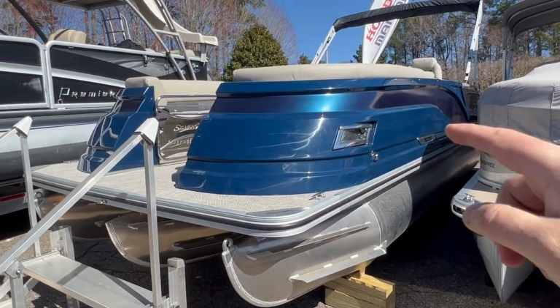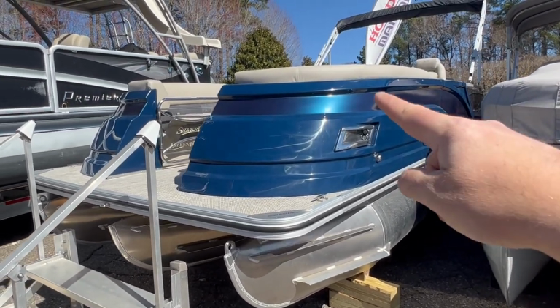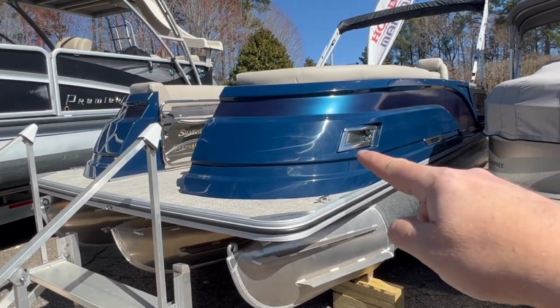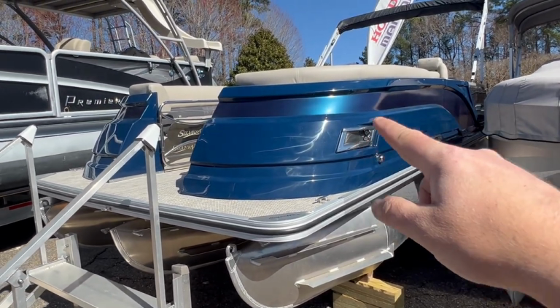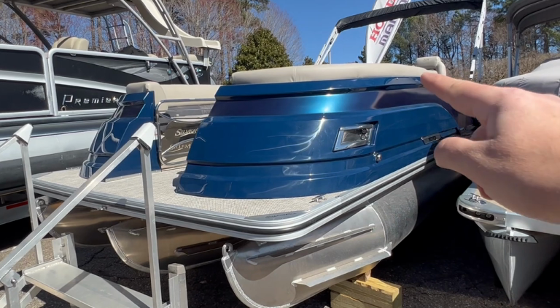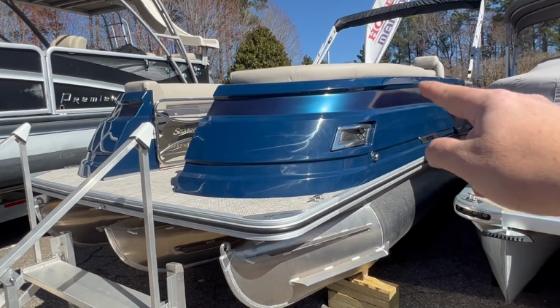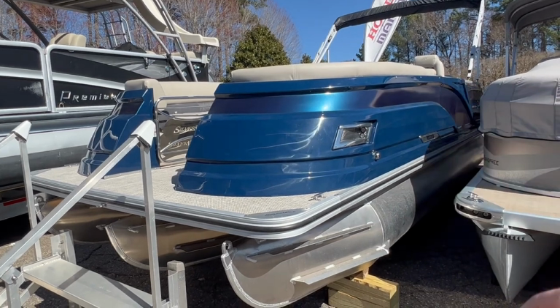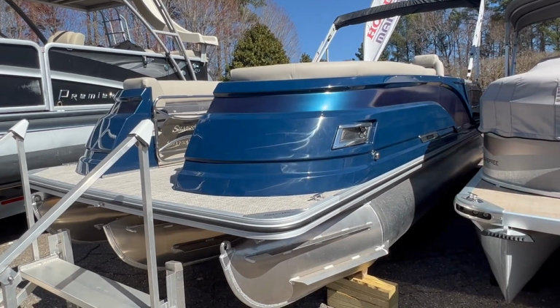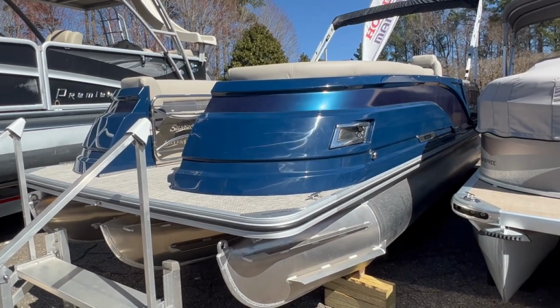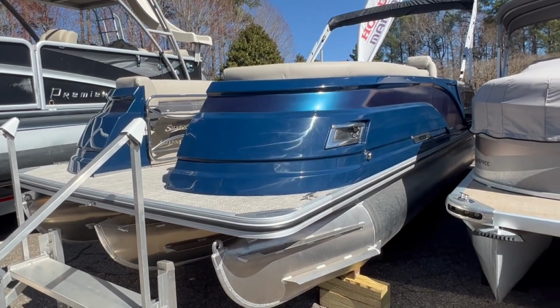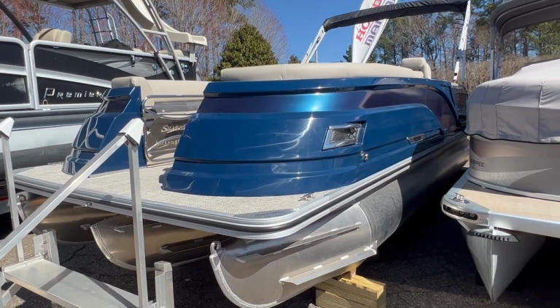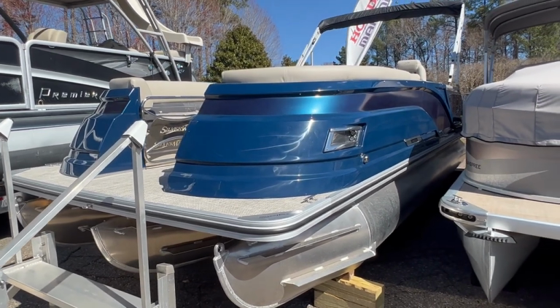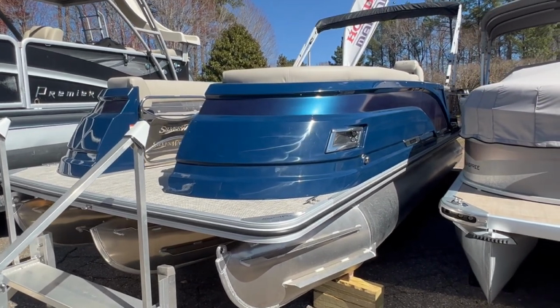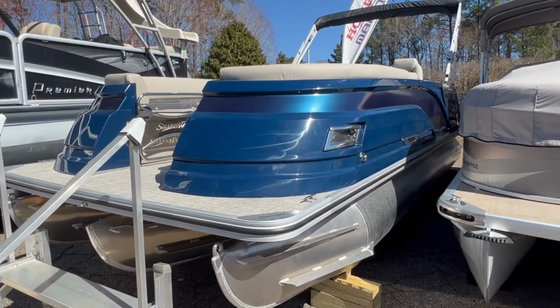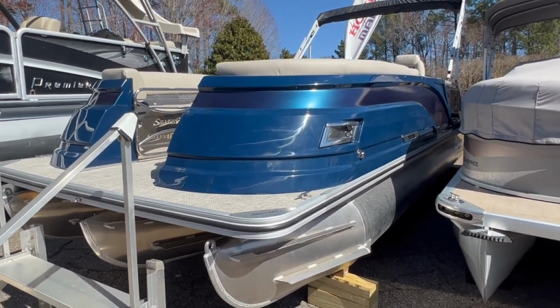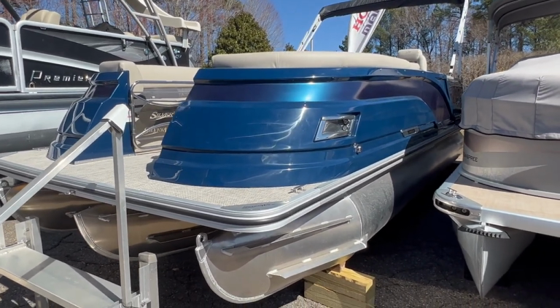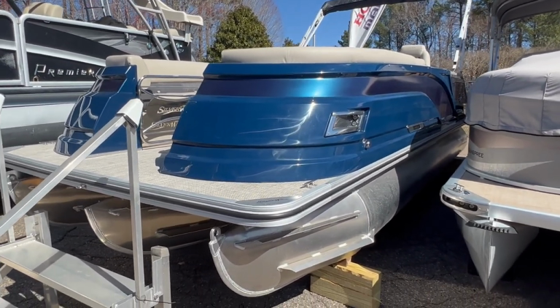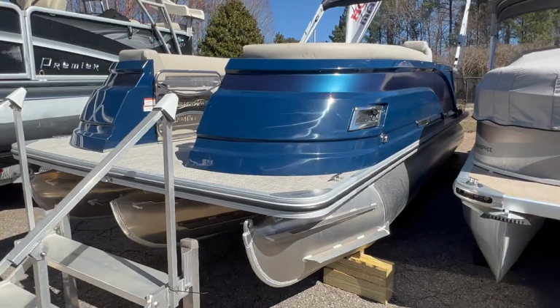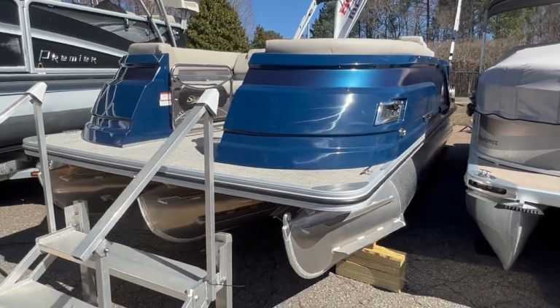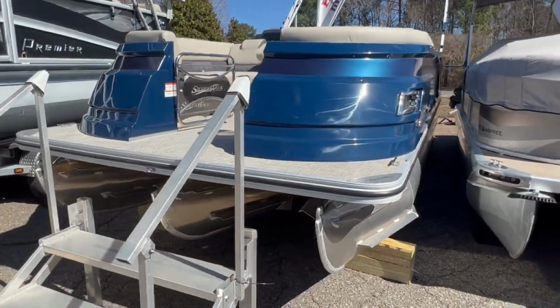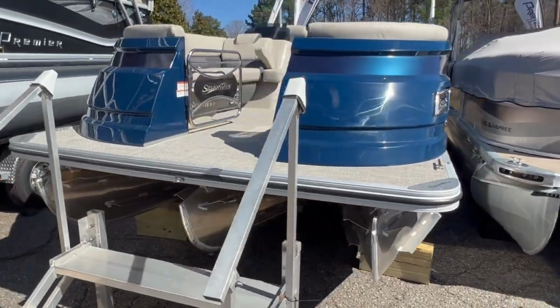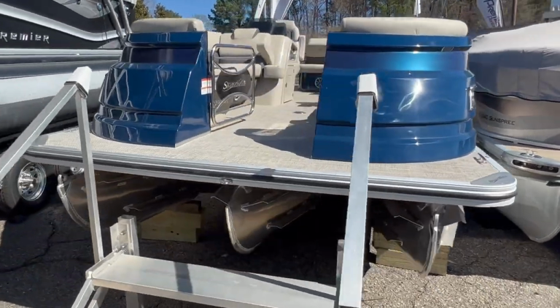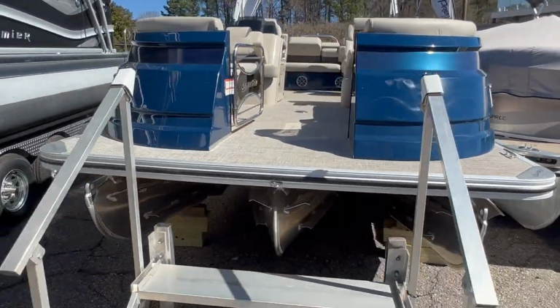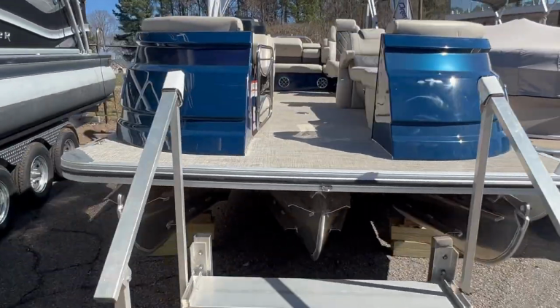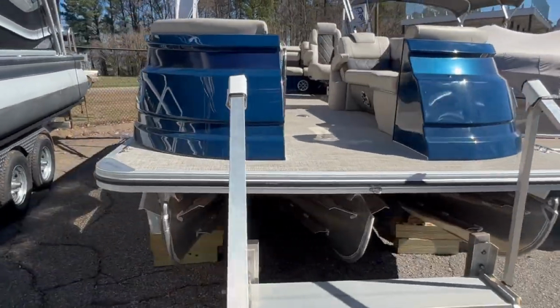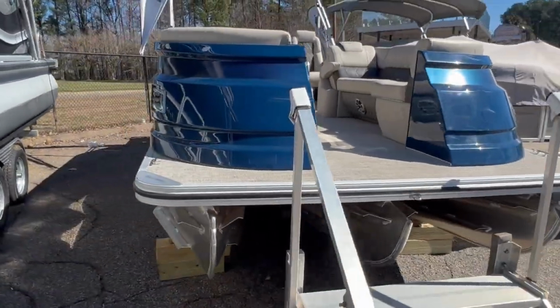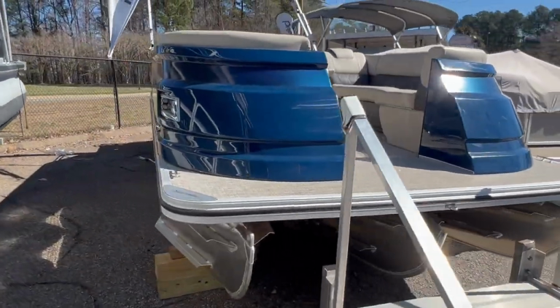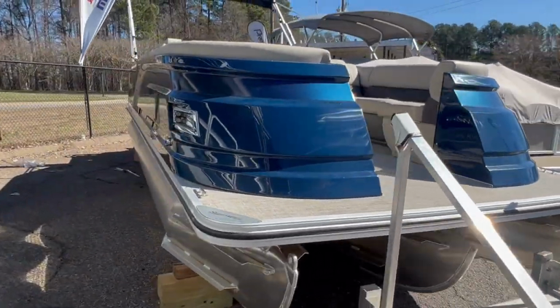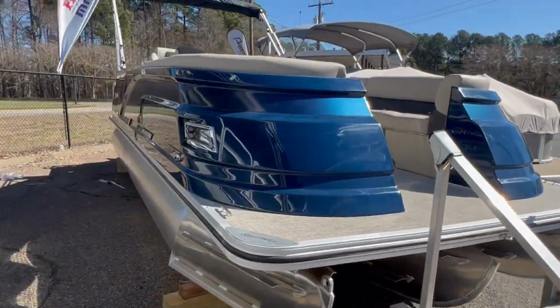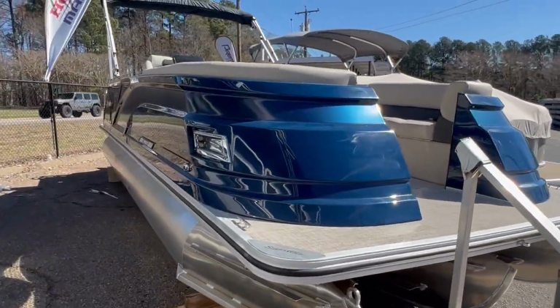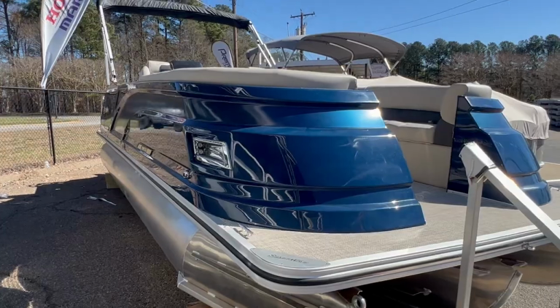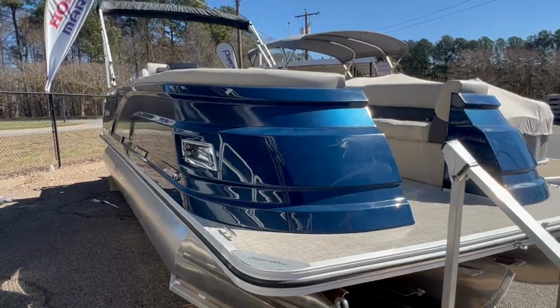It's got the blue on blue, so this blue's a slightly different color. Really awesome fiberglass molded bow. Amazing, gorgeous look. Come over to this side so you can see the styling.